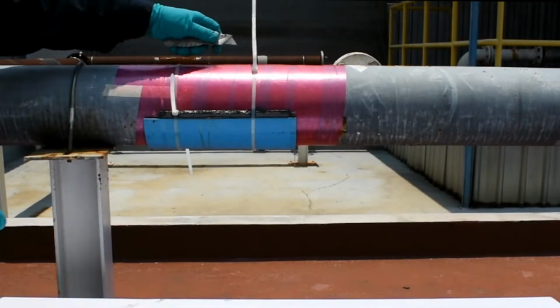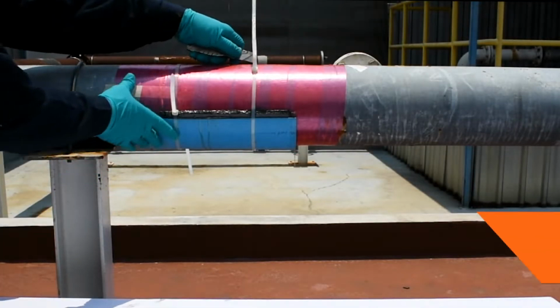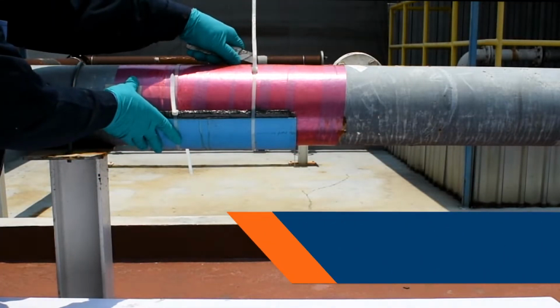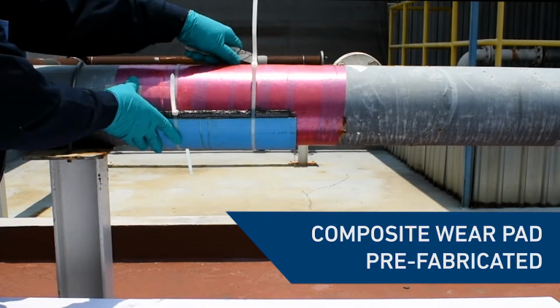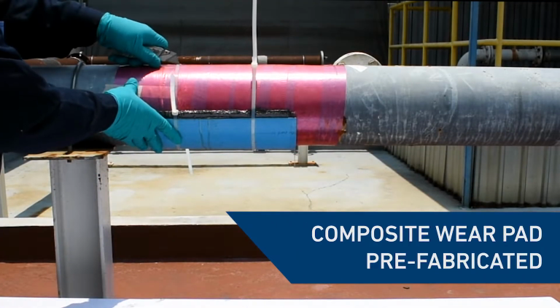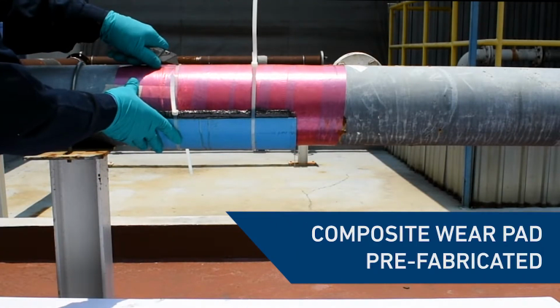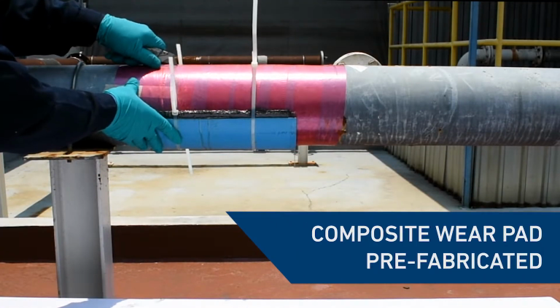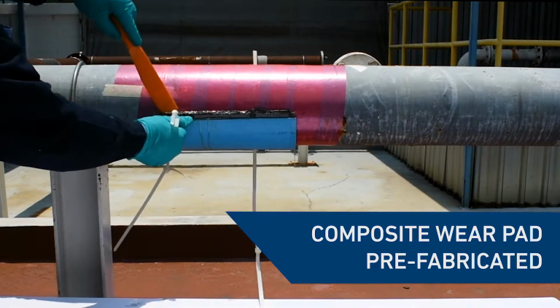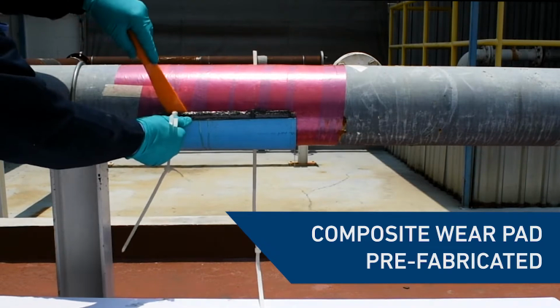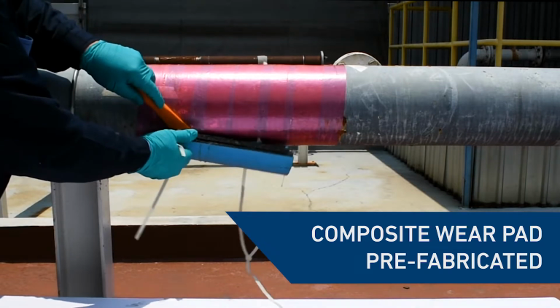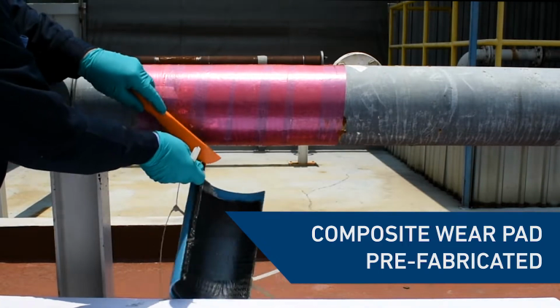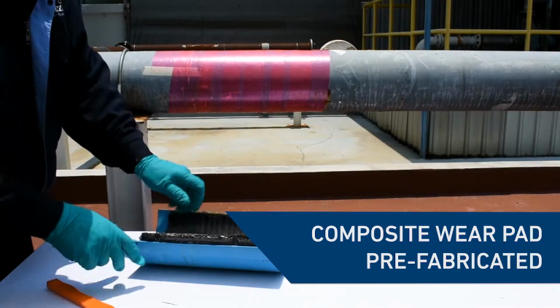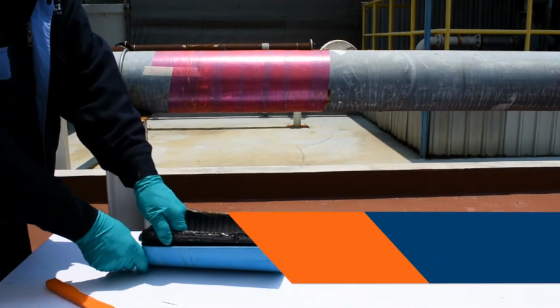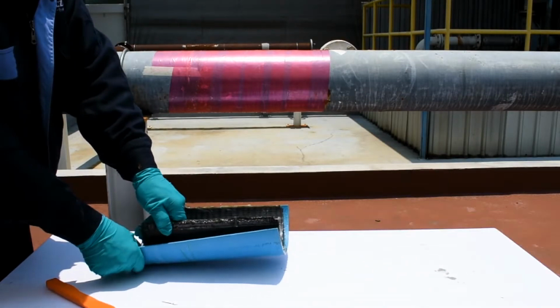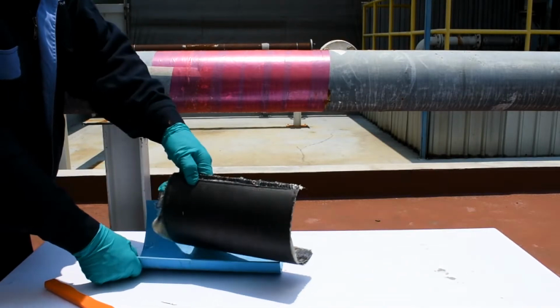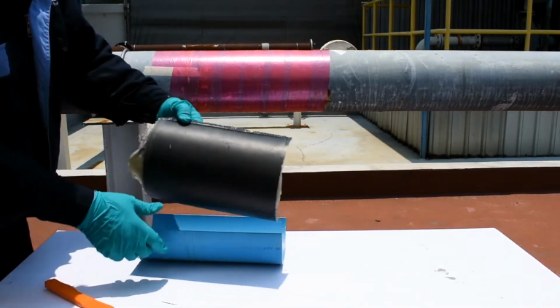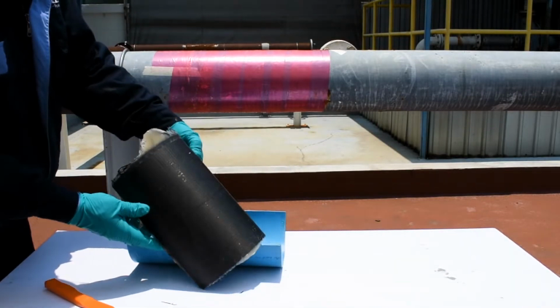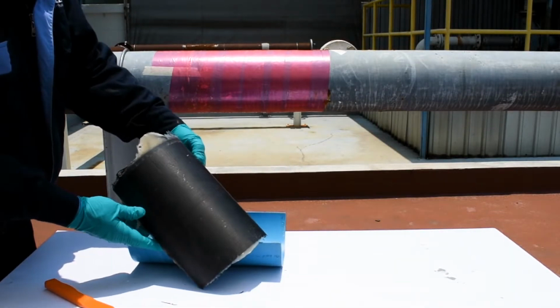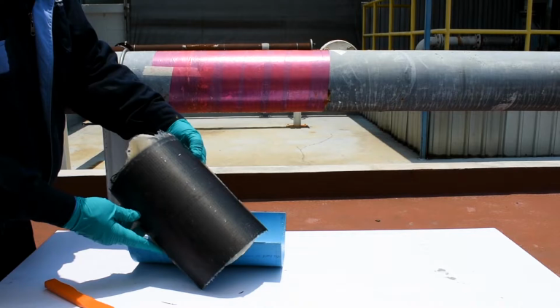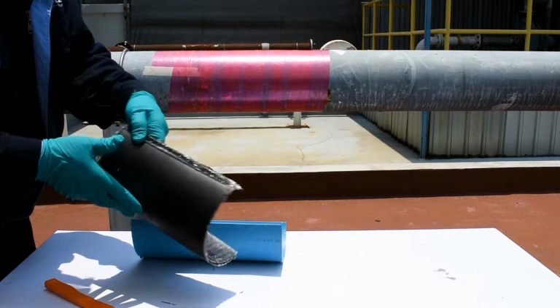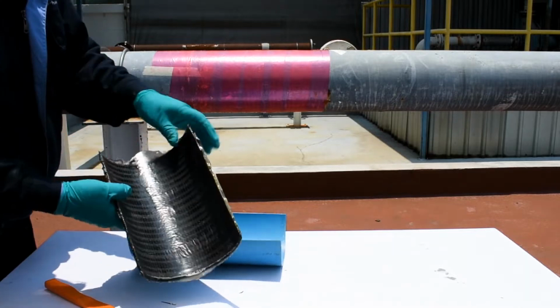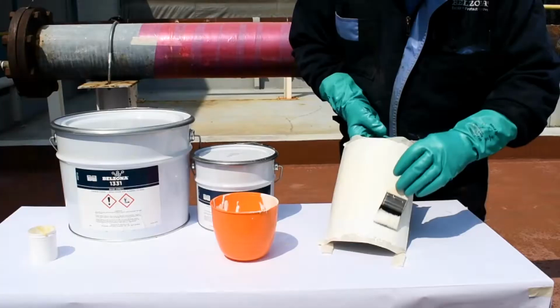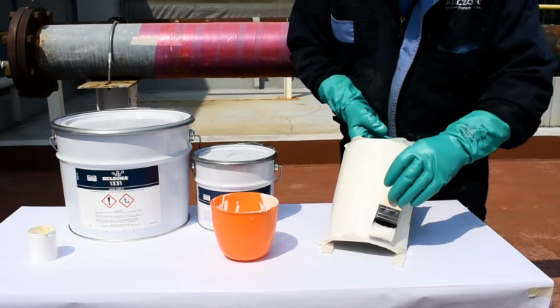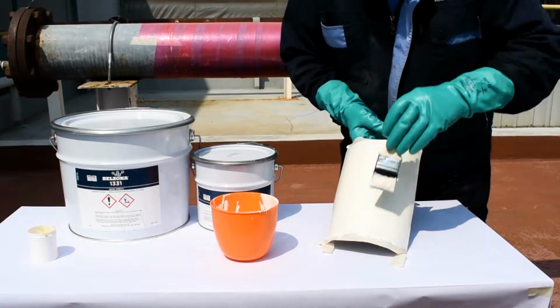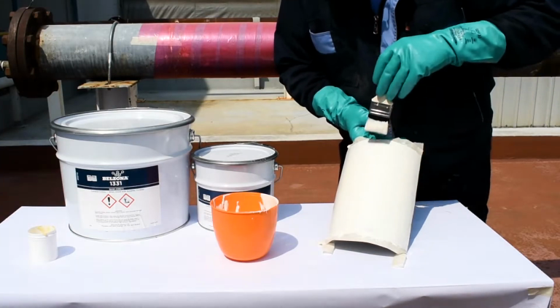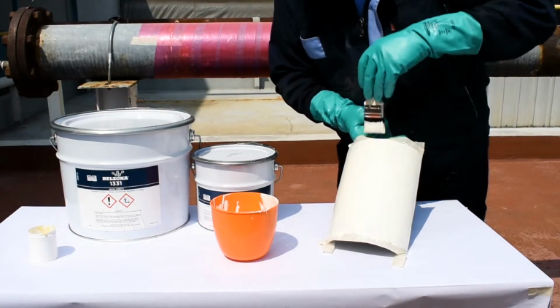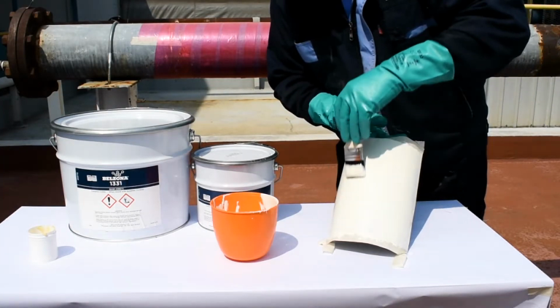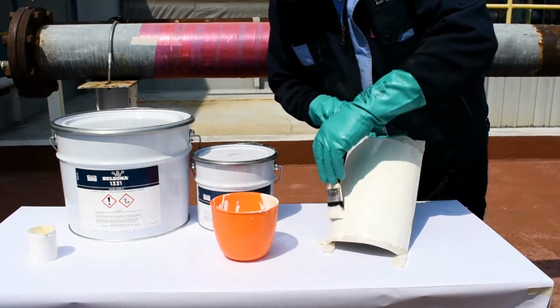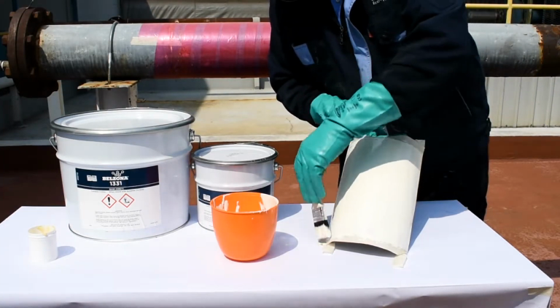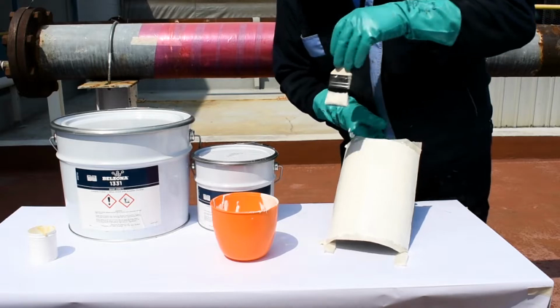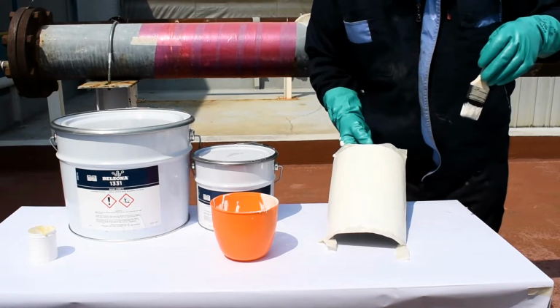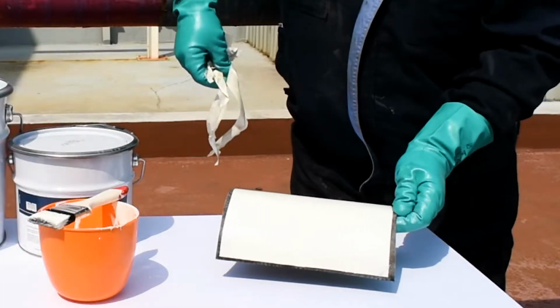Using Belzona Superwrap 2, a wear pad can be prefabricated to the exact dimensions of the pipe. This isolates the metal substrate, eliminating bimetallic corrosion. Further wear resistance is added by the application of a protective coating.